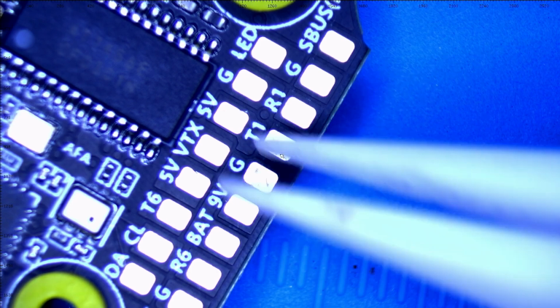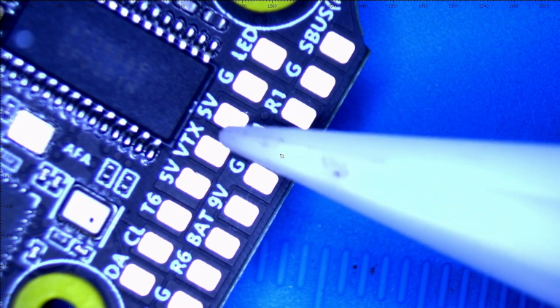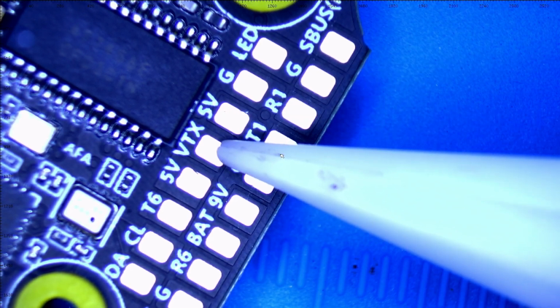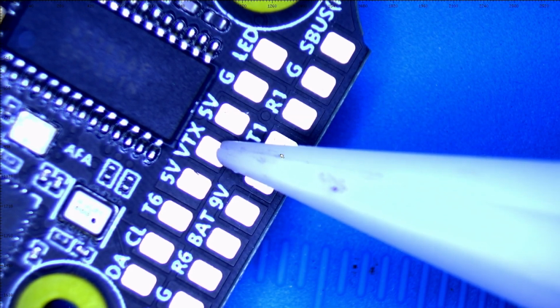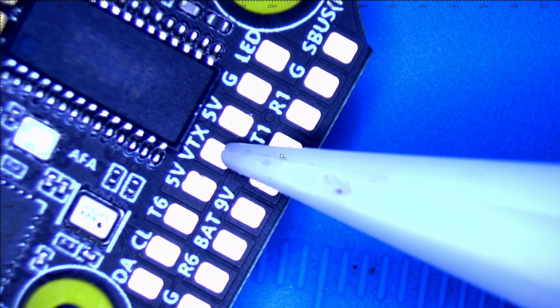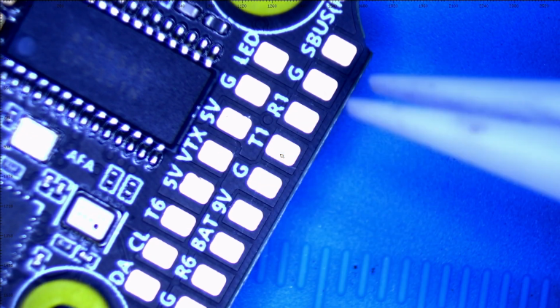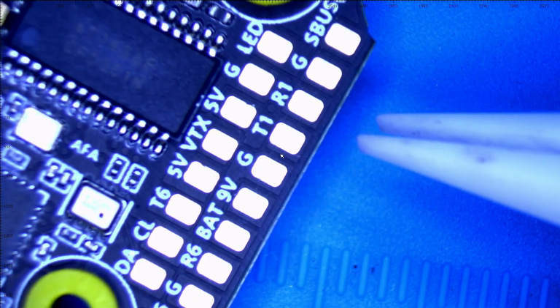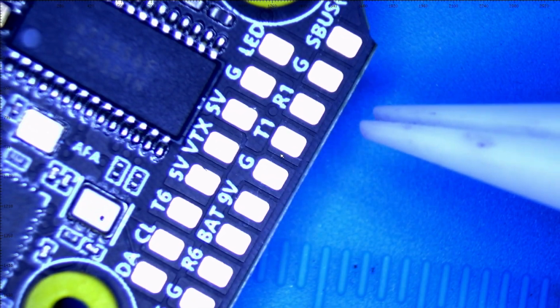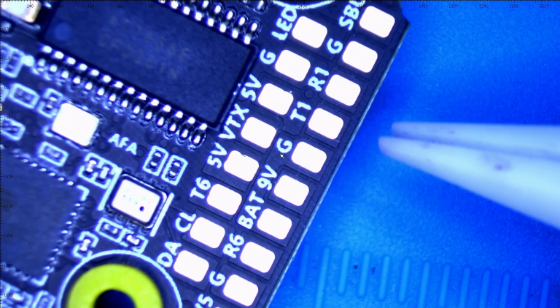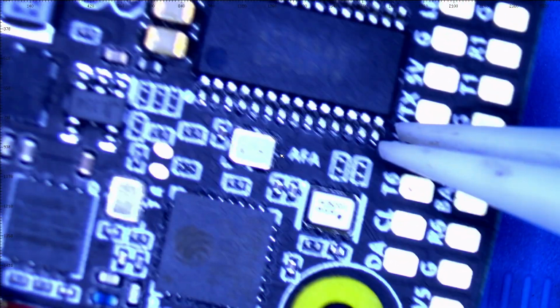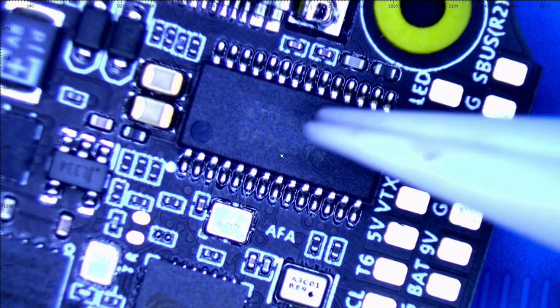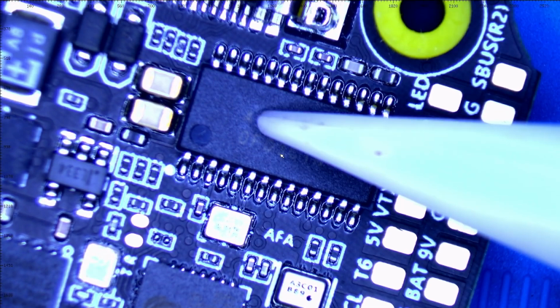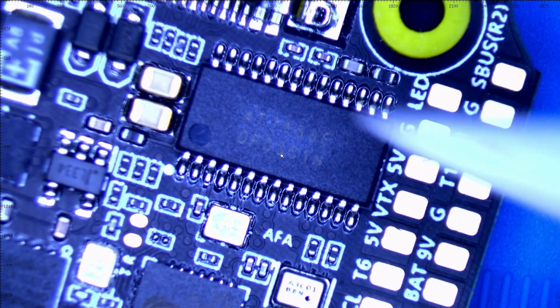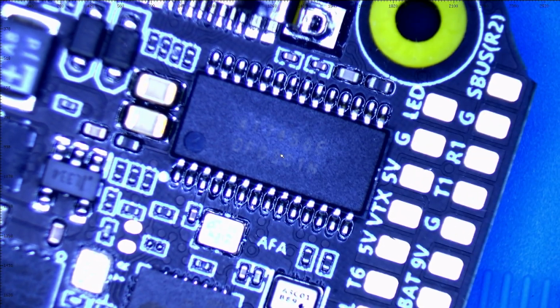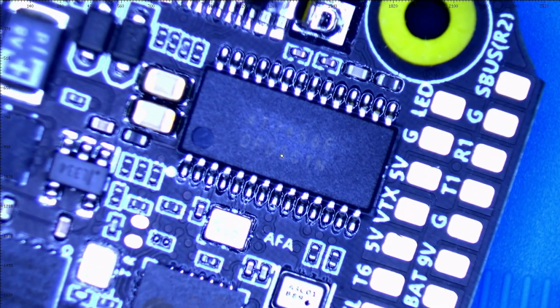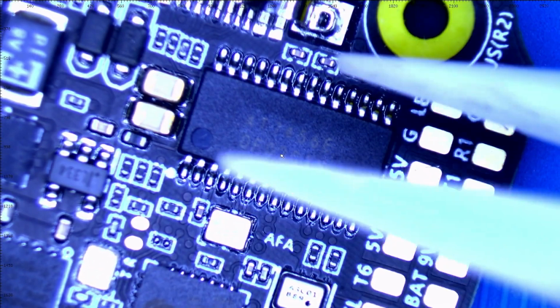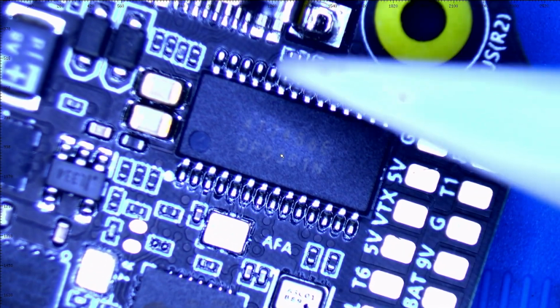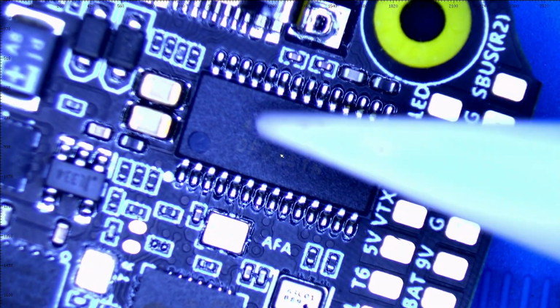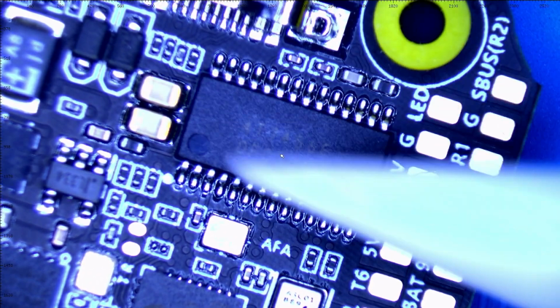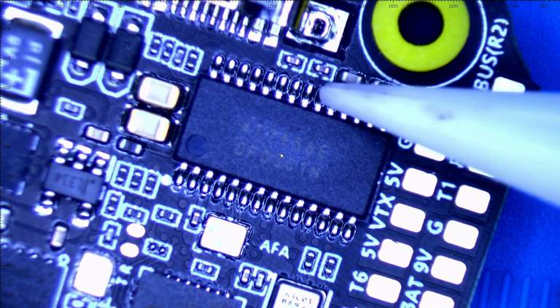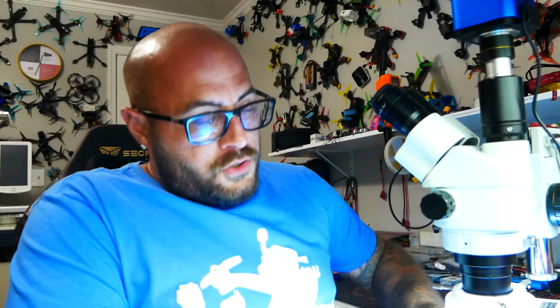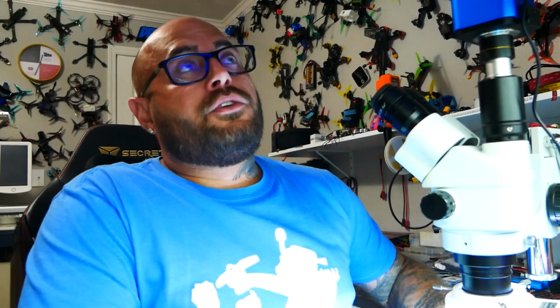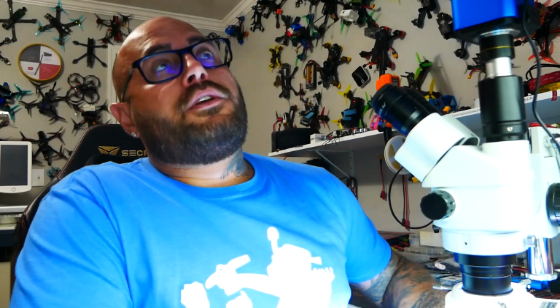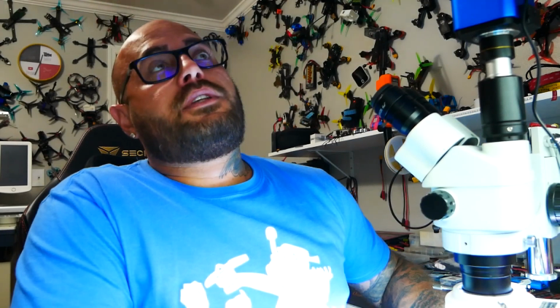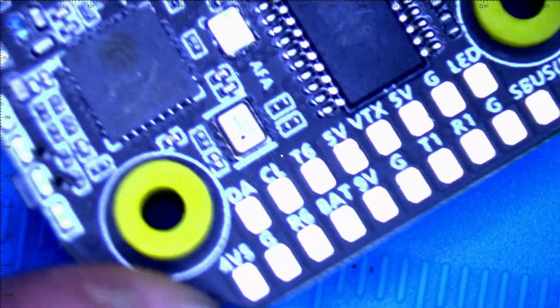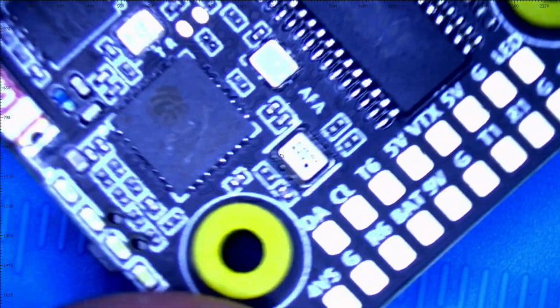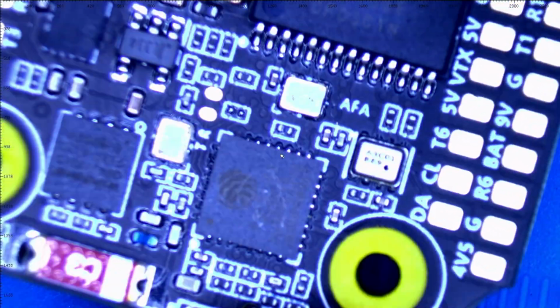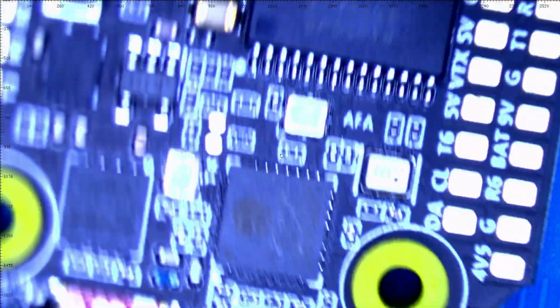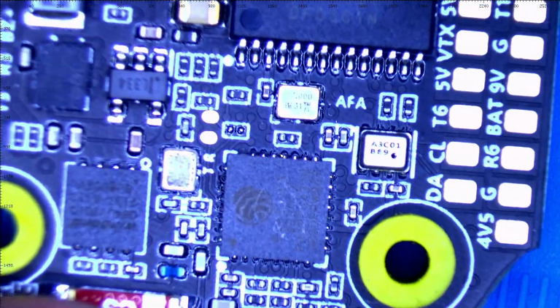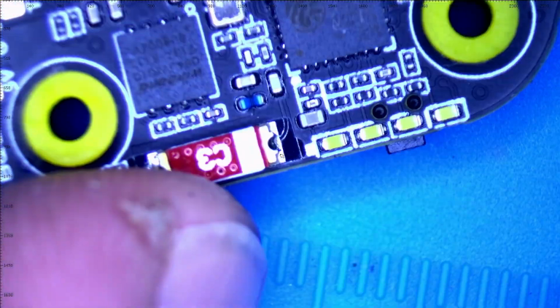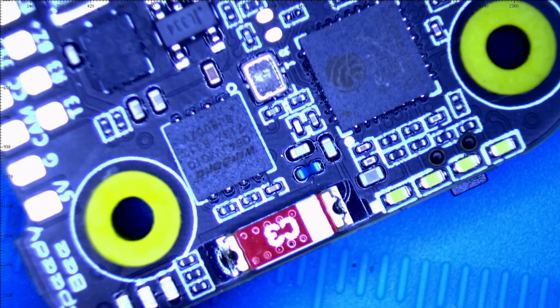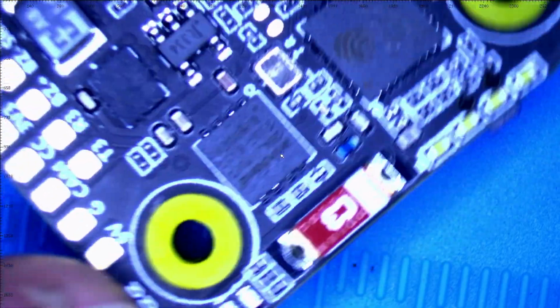You've got your VTX if you're running old-school analog. This is a Betaflight OSD chip. So let's take a quick look at our pad from the top side.